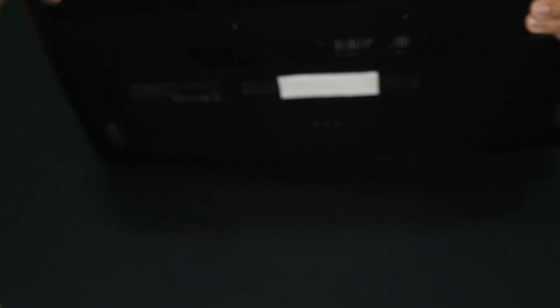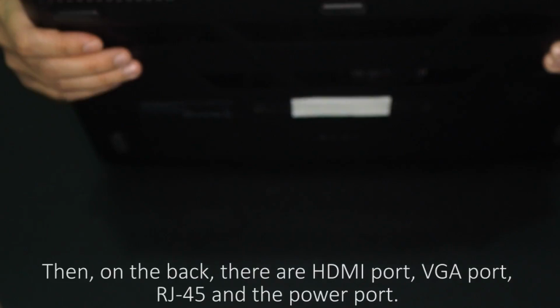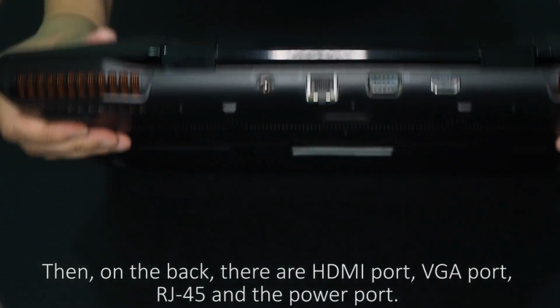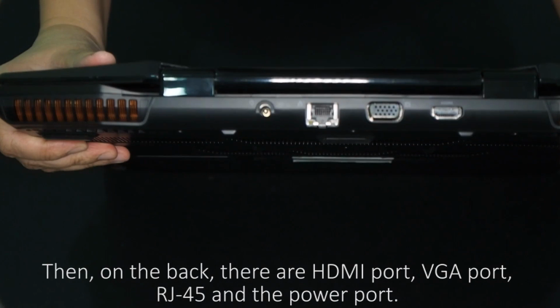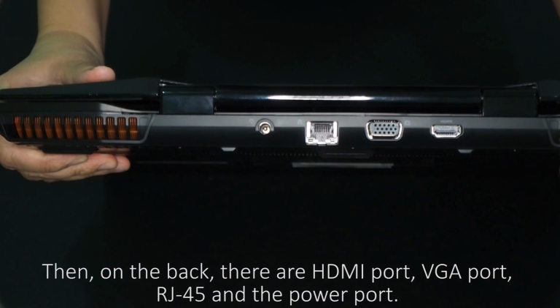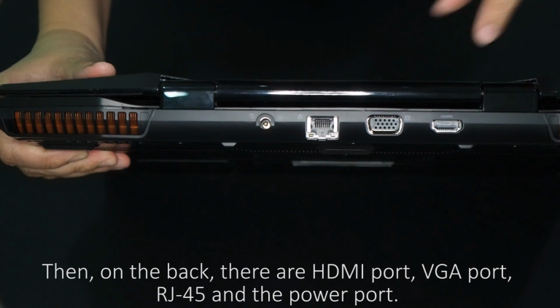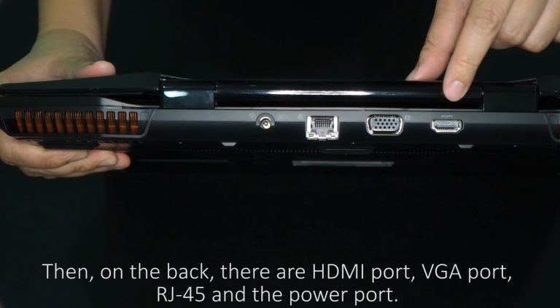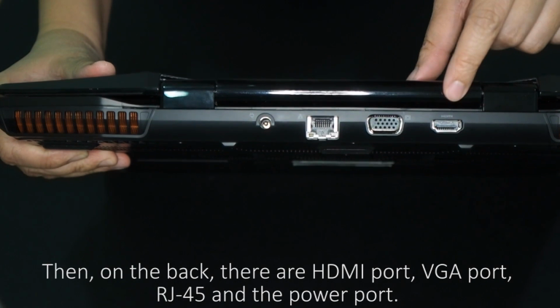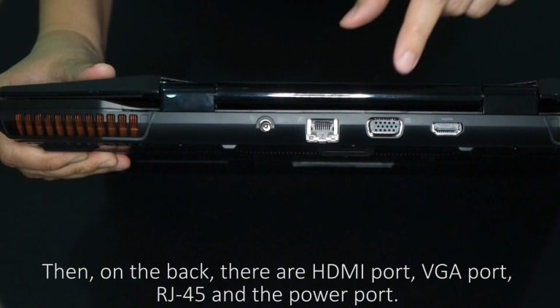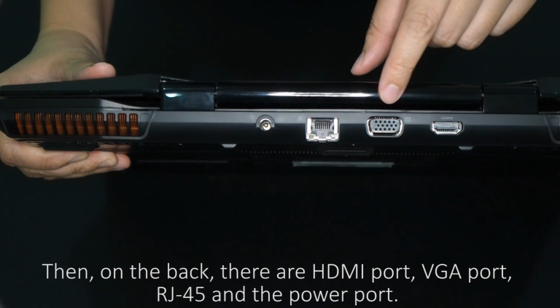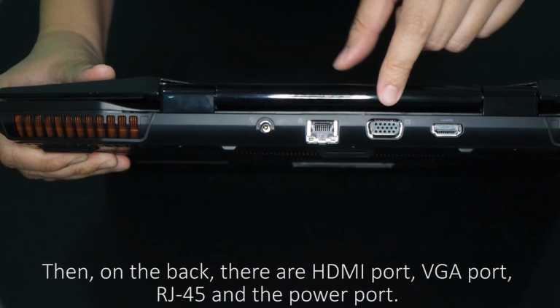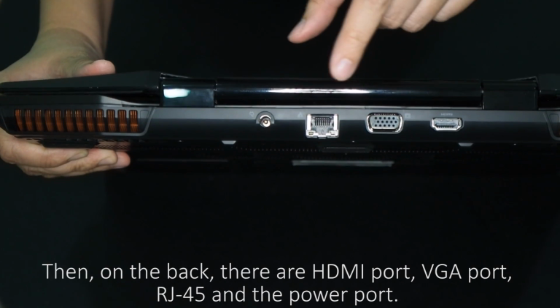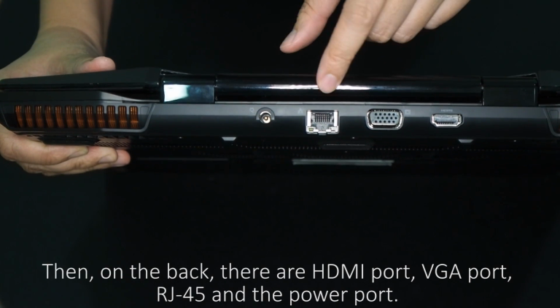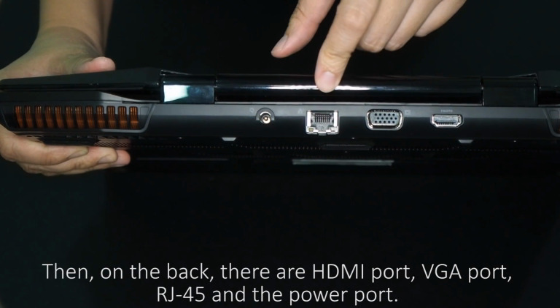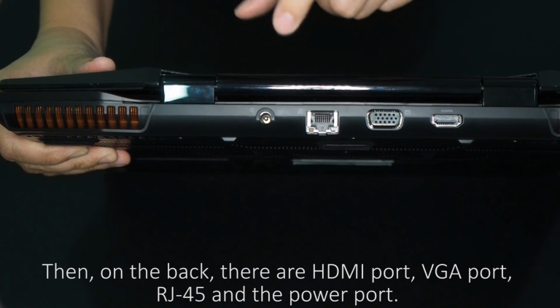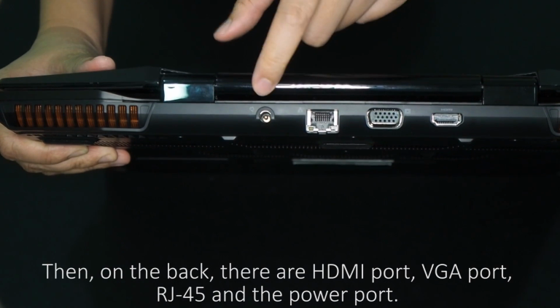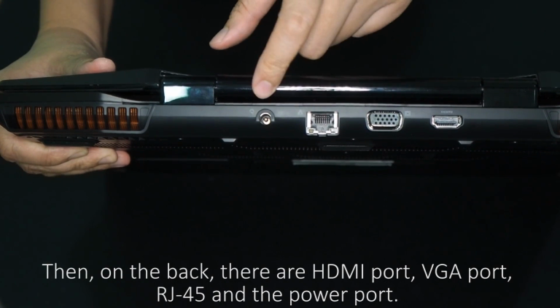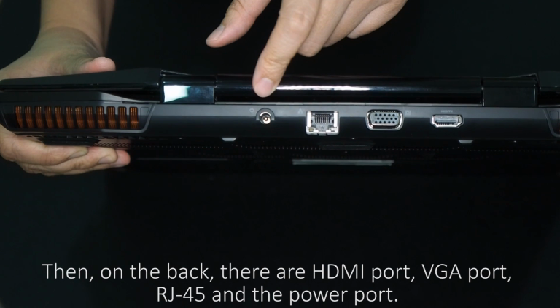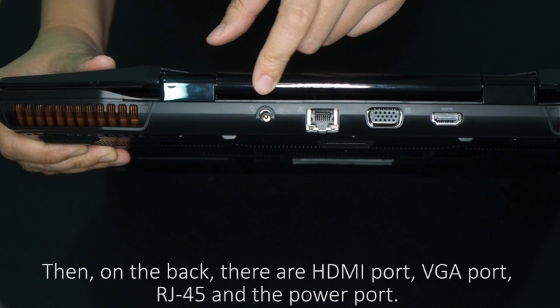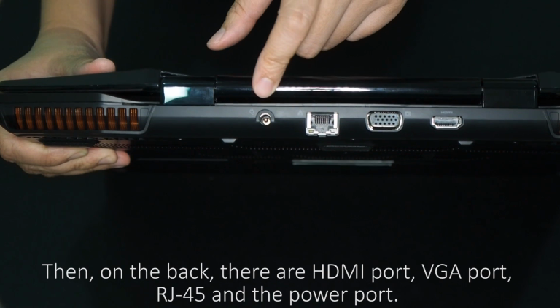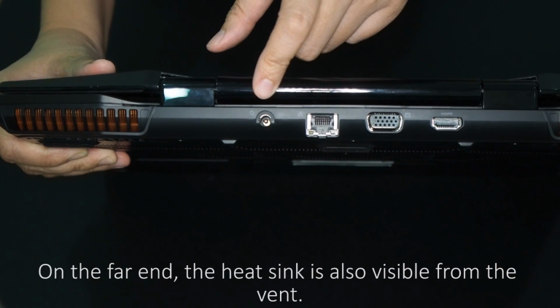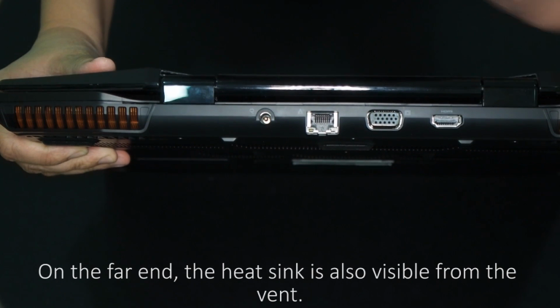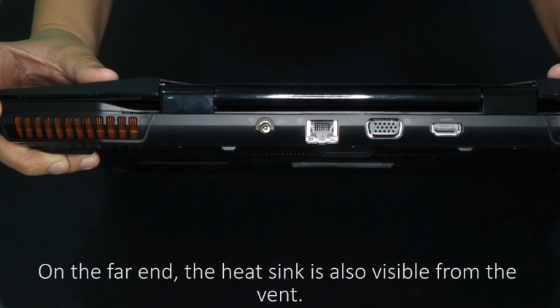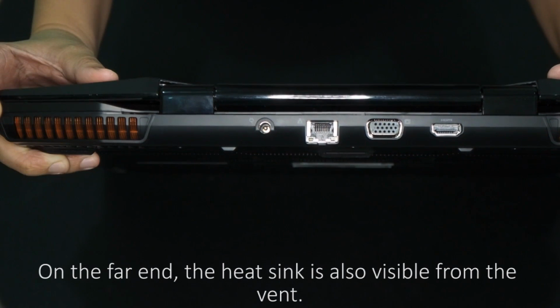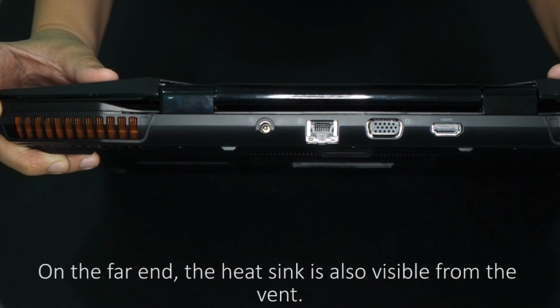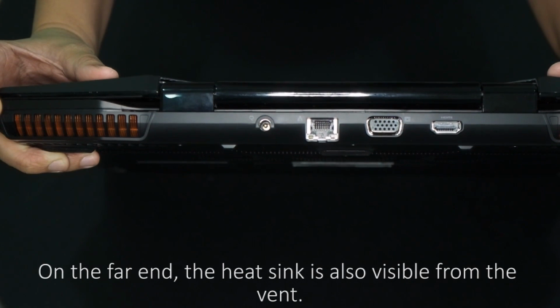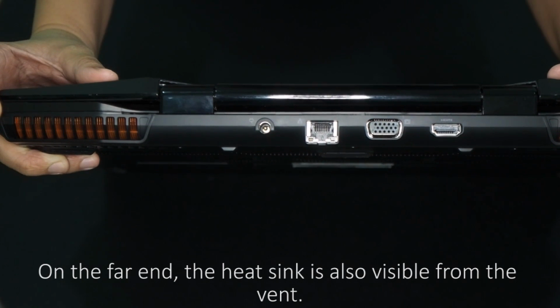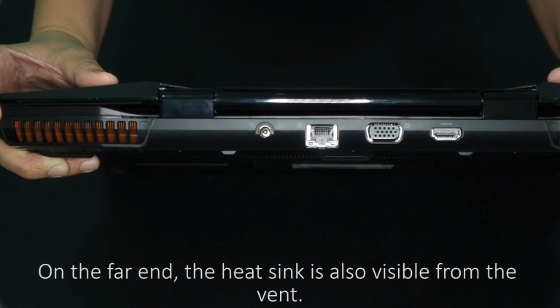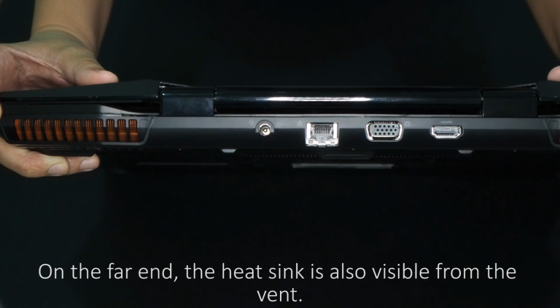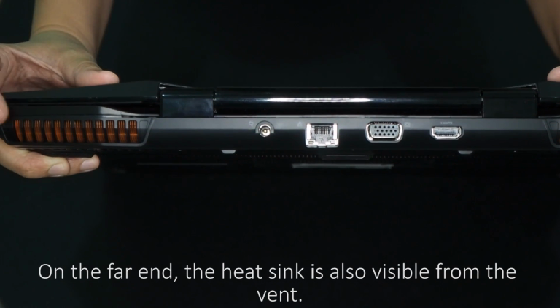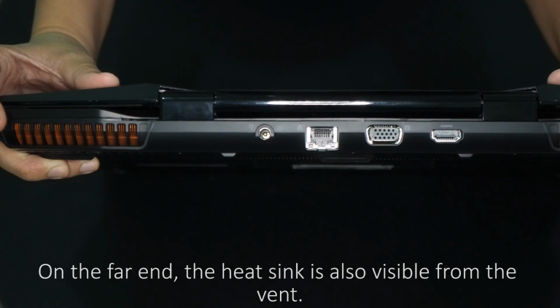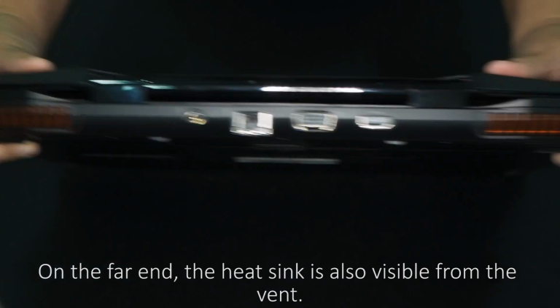On the back, there are an HDMI port, VGA port, RJ45, and the power port. On the far end, the heat sink is also visible from the vent.